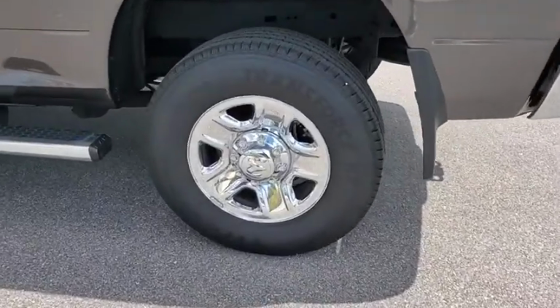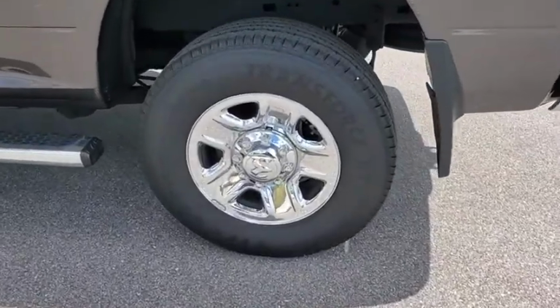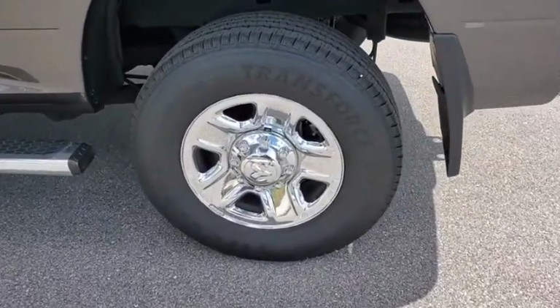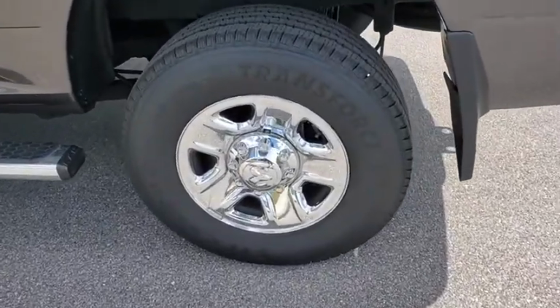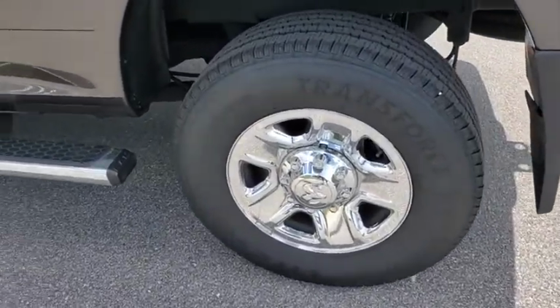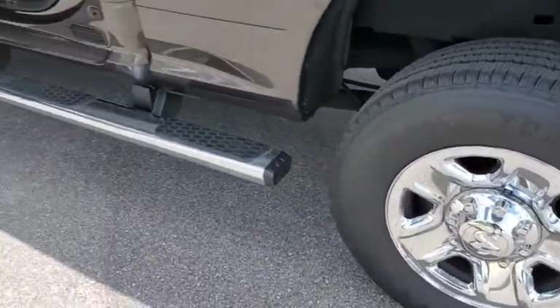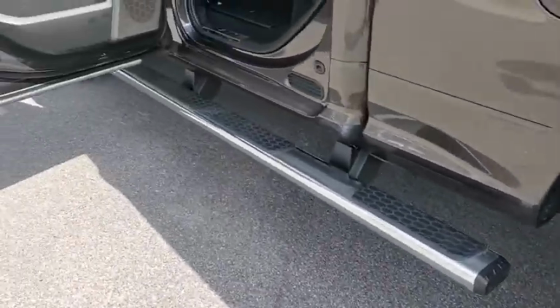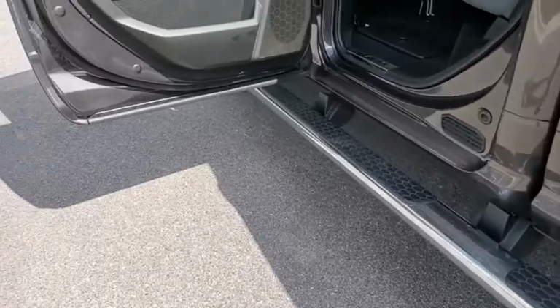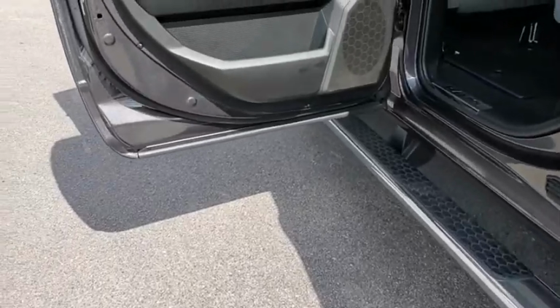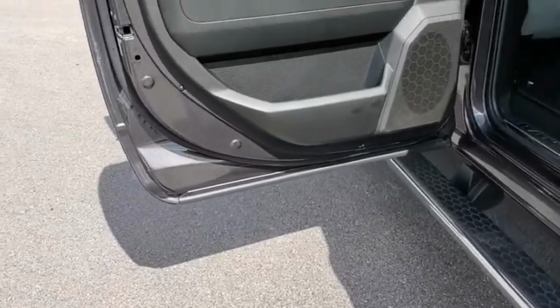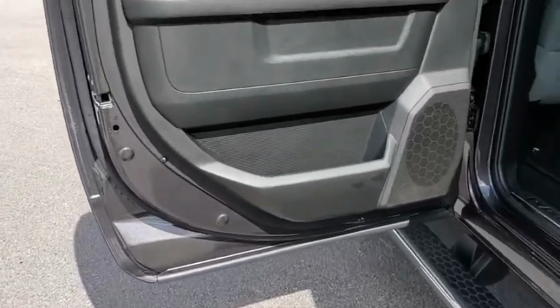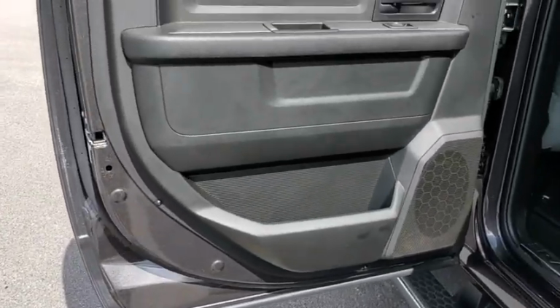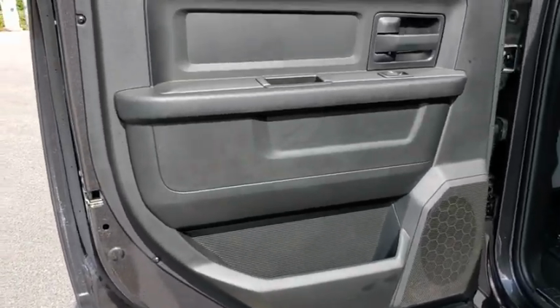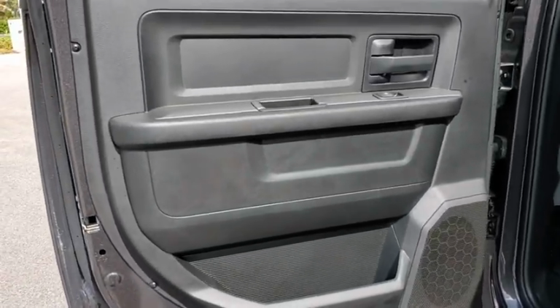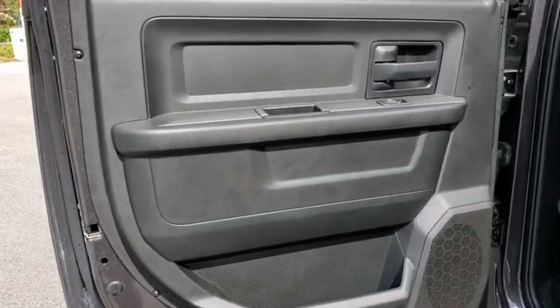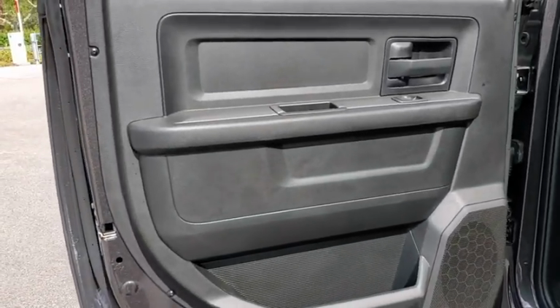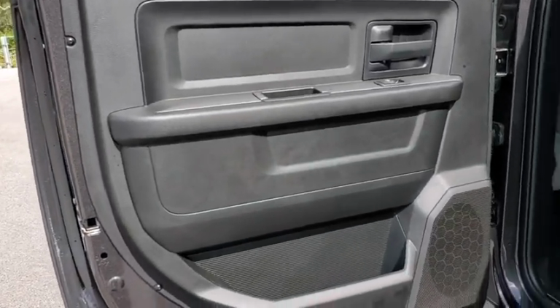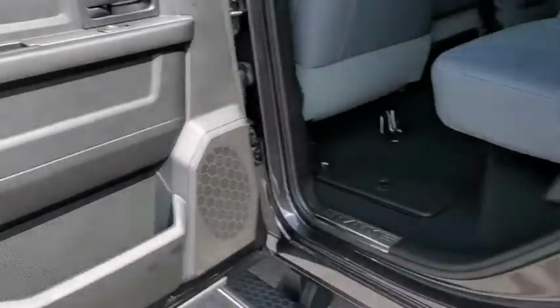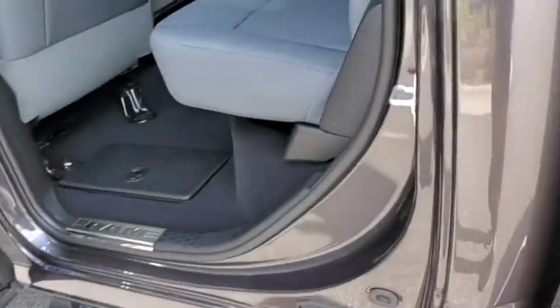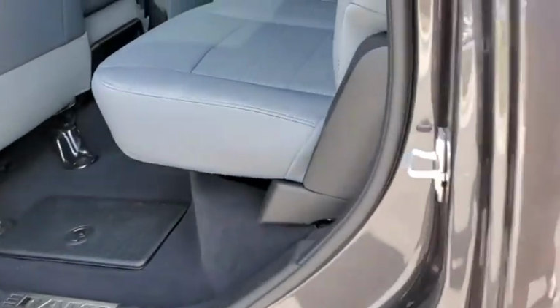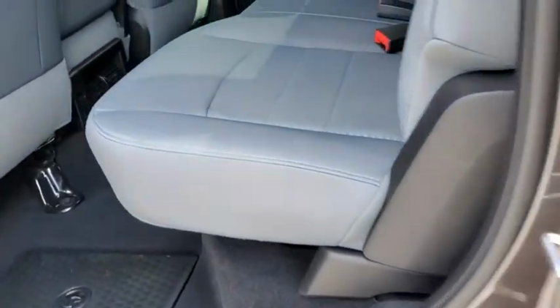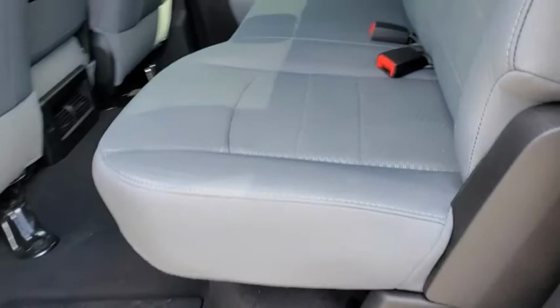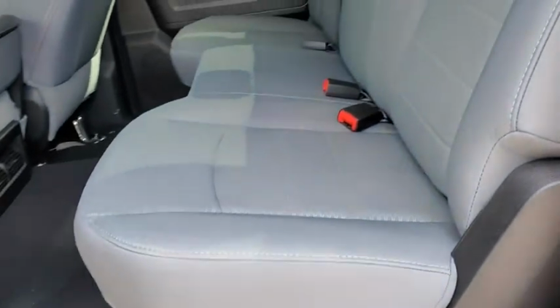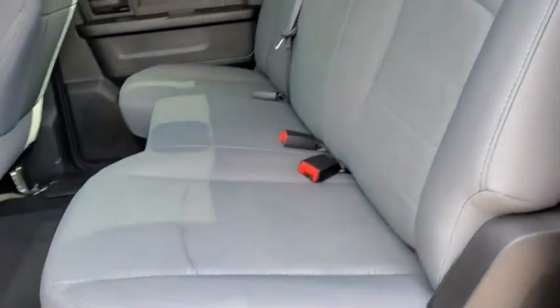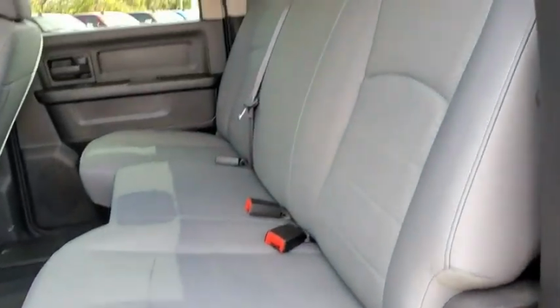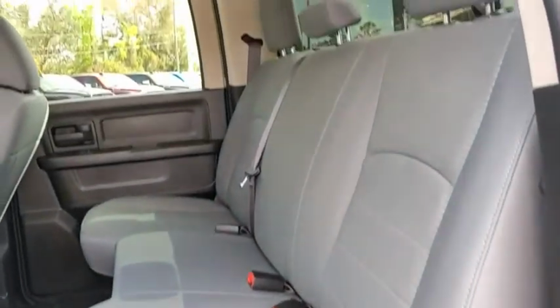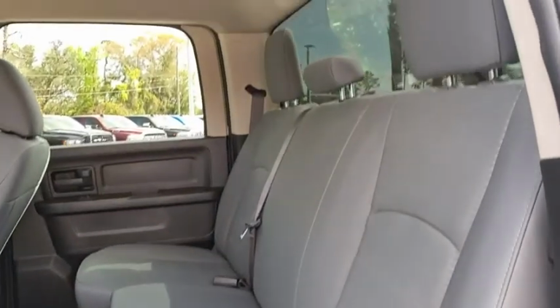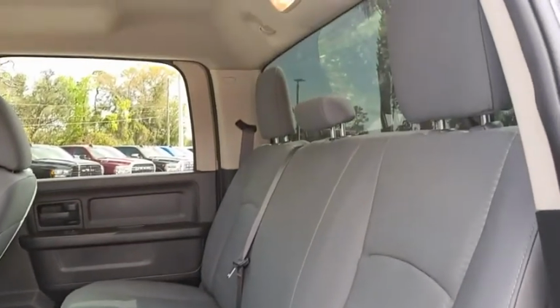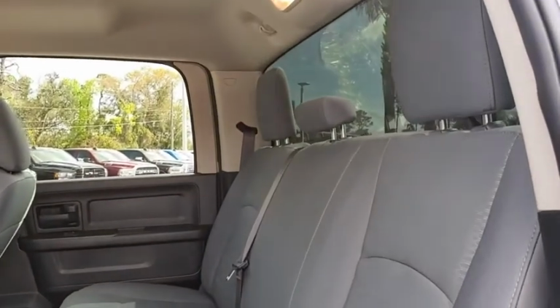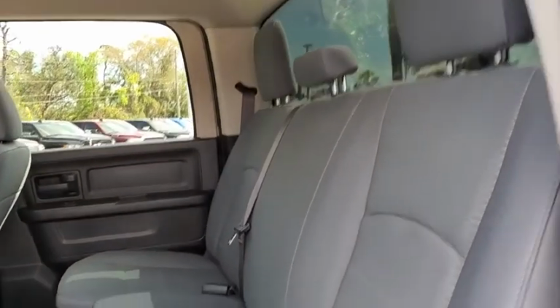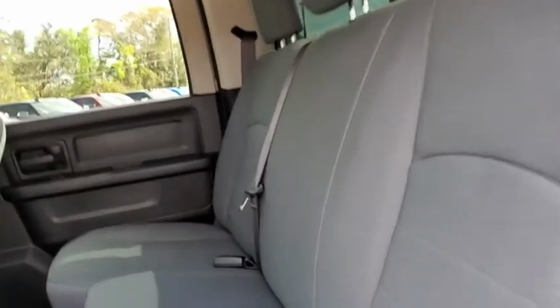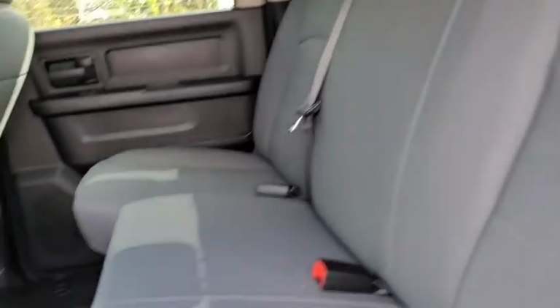Cruise control, four-wheel drive, auto-dimming rear-view mirror, AM-FM stereo radio, power windows, MP3 player, power door locks, passenger airbag, child safety locks.